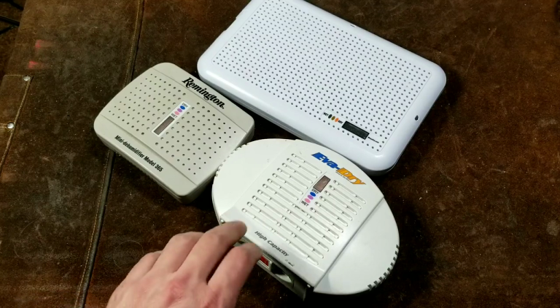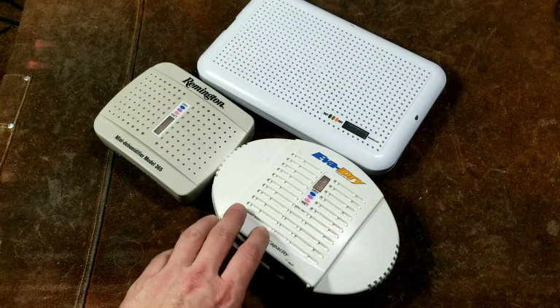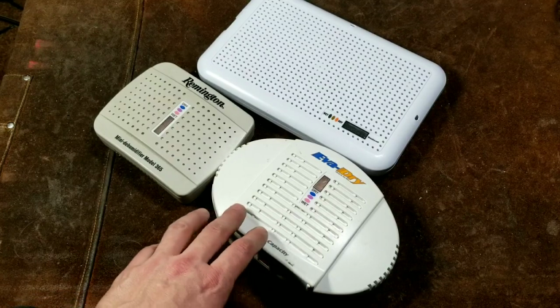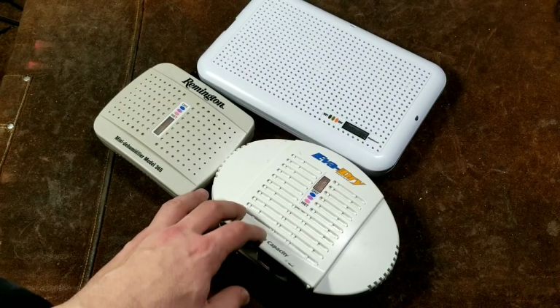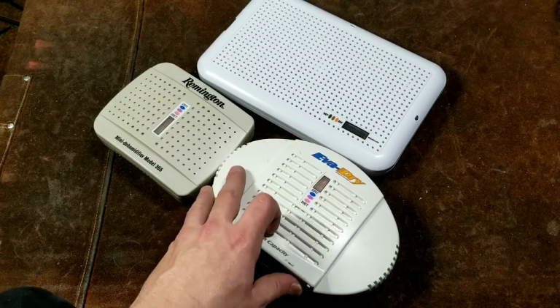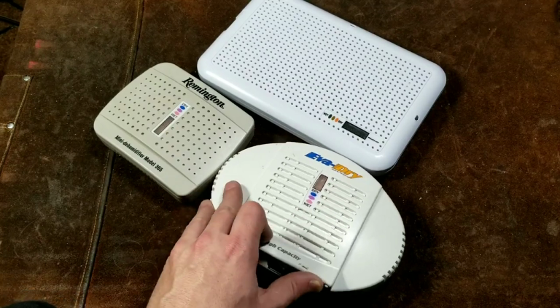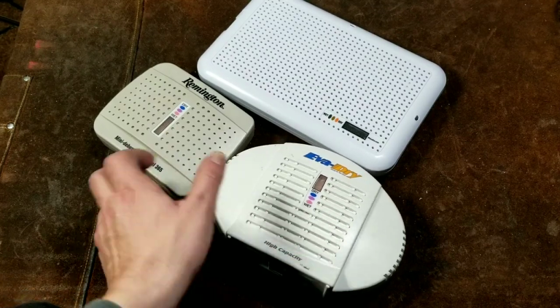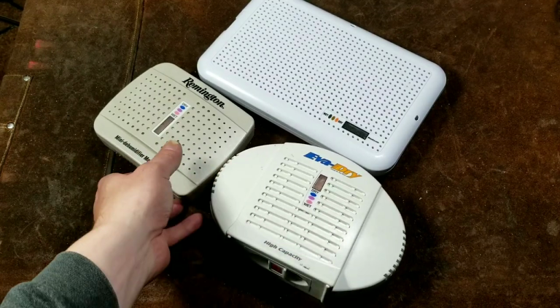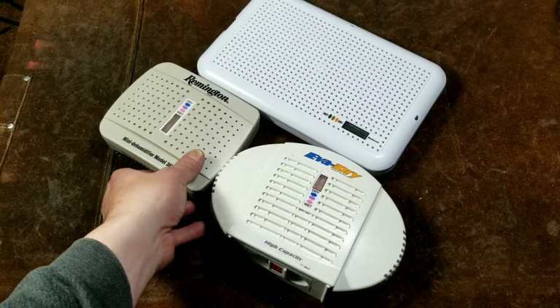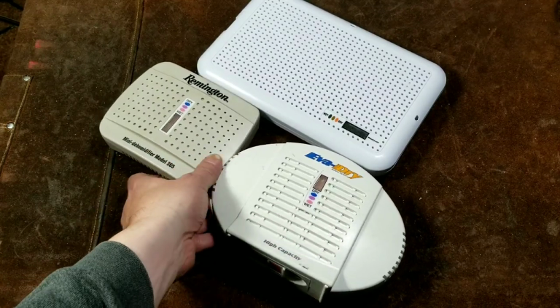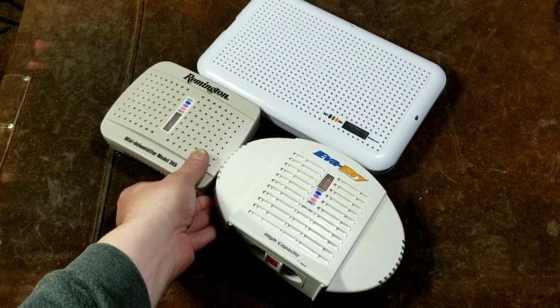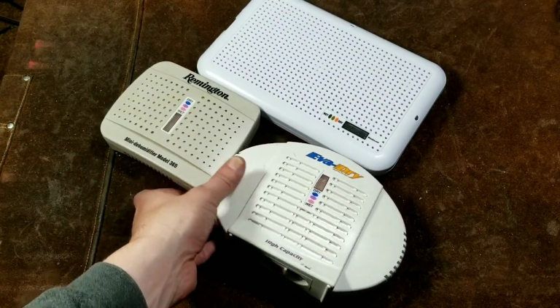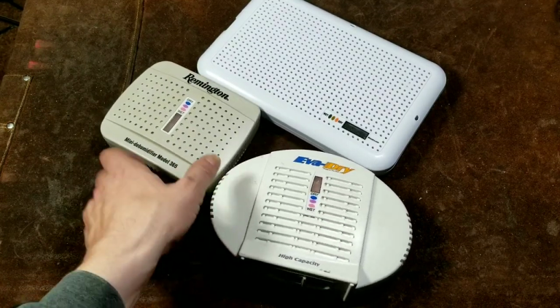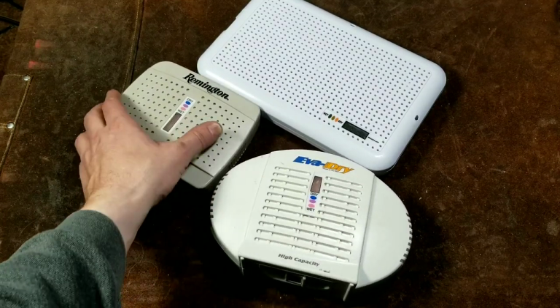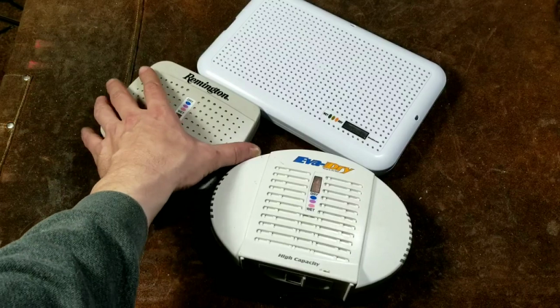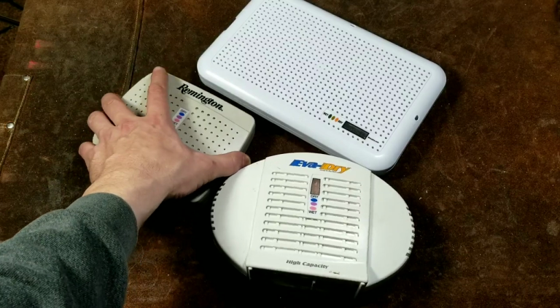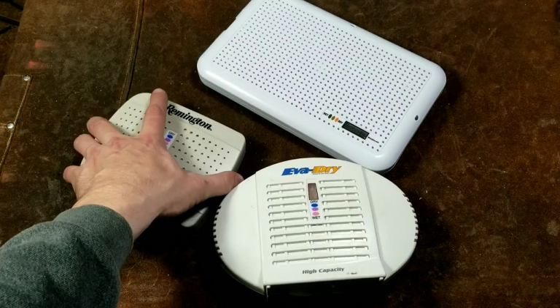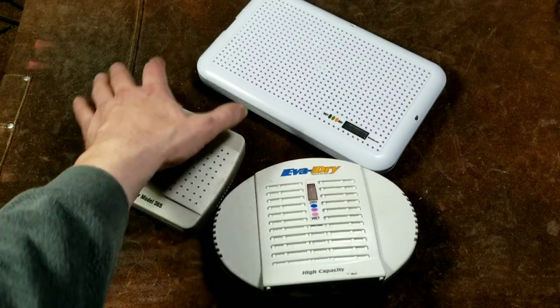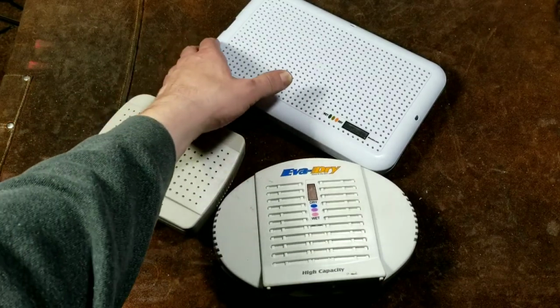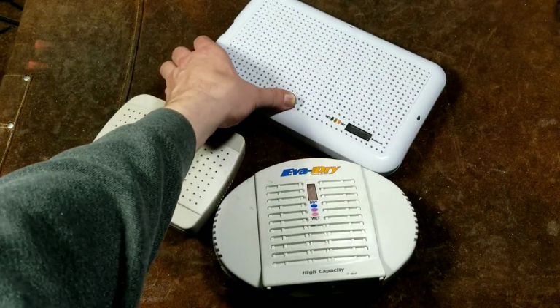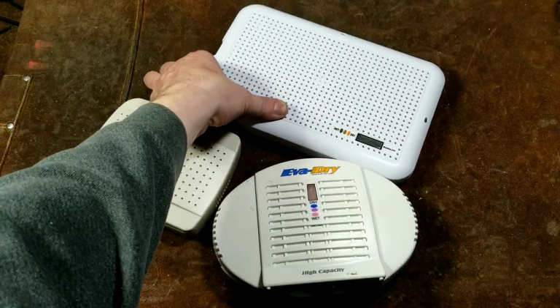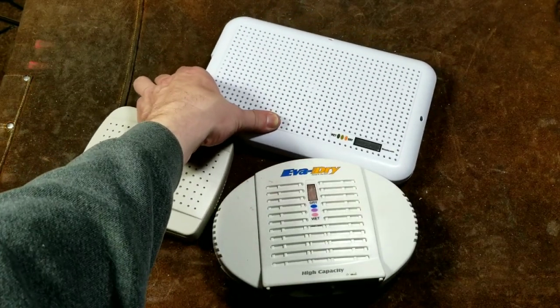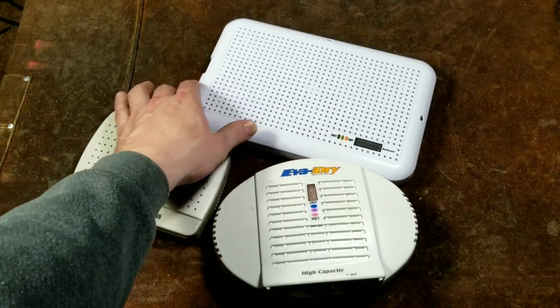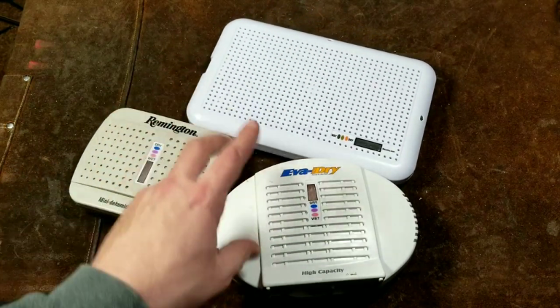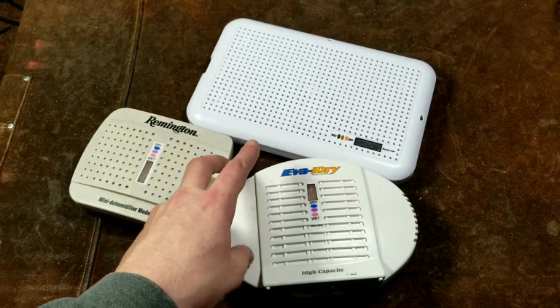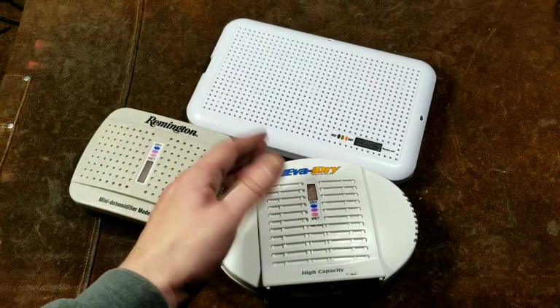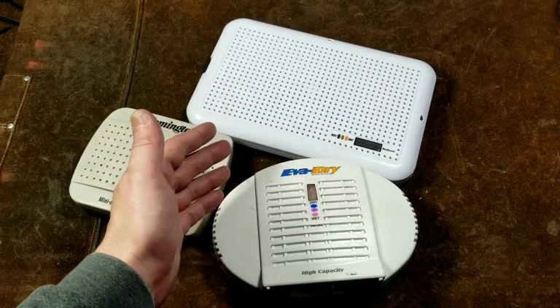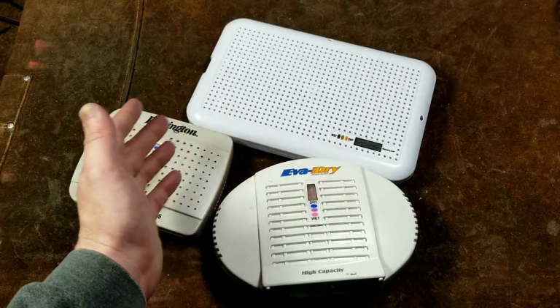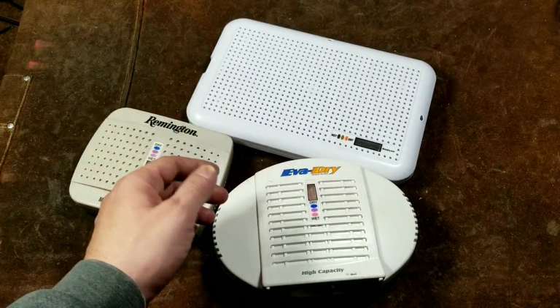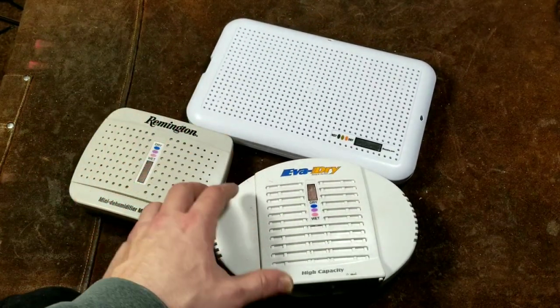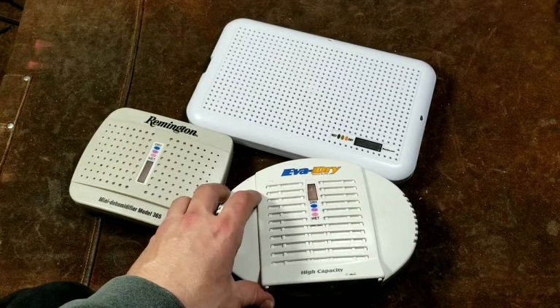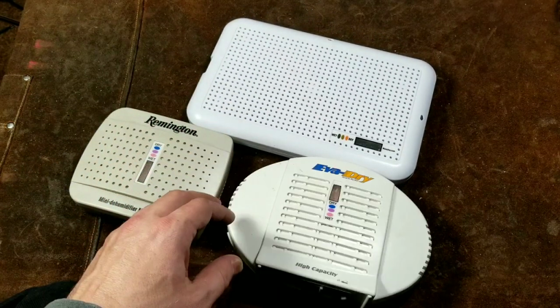Kat, it's Maximus here. This time just with a quick review and minor comparison of various silica gel renewable air dryers or dehumidifiers.